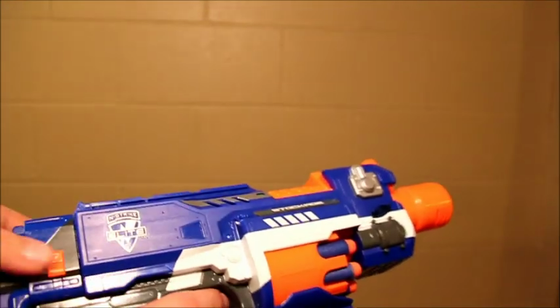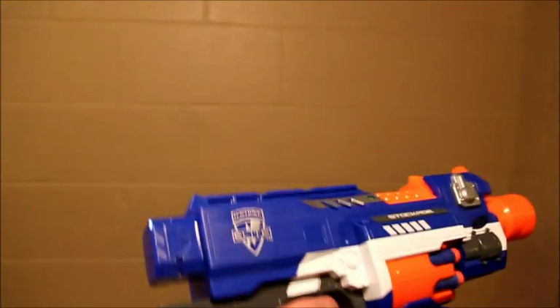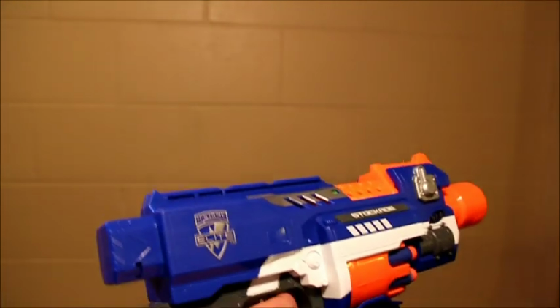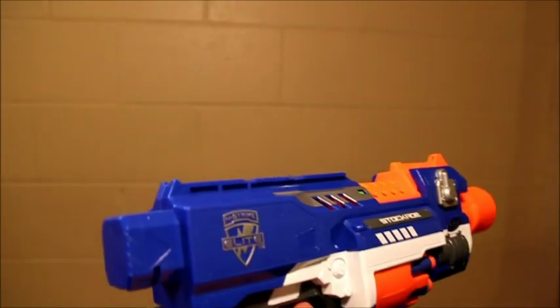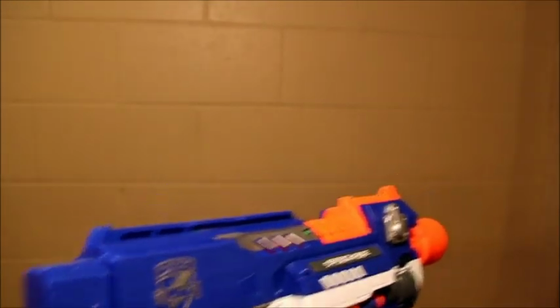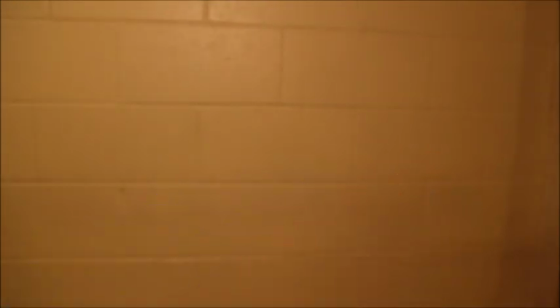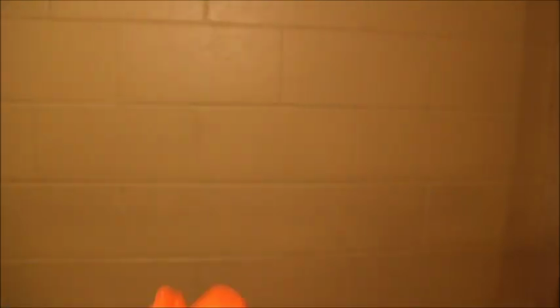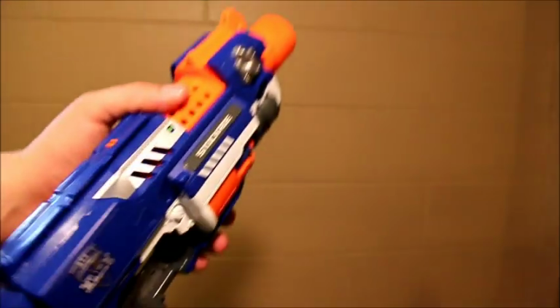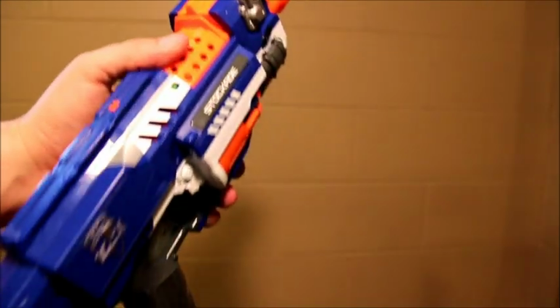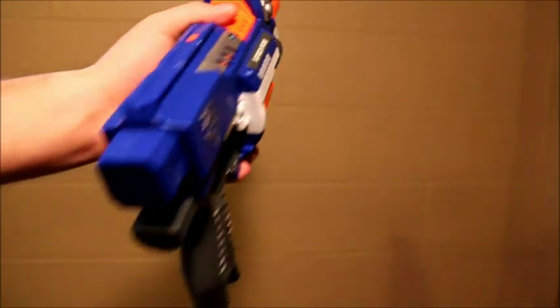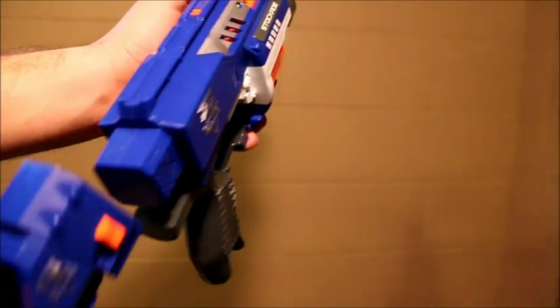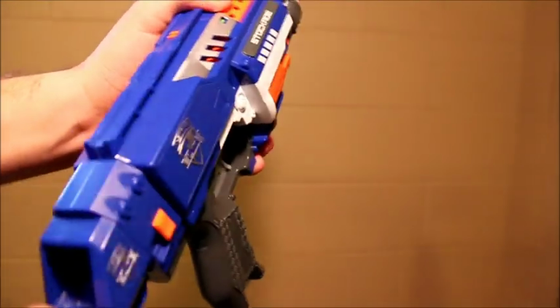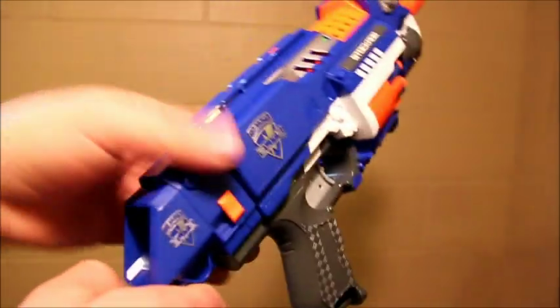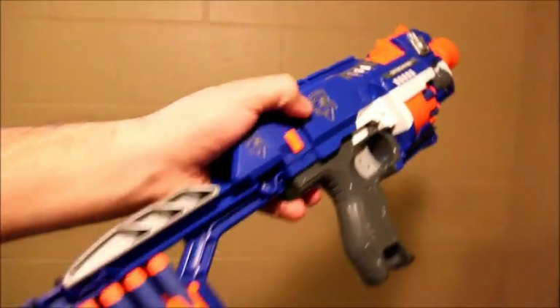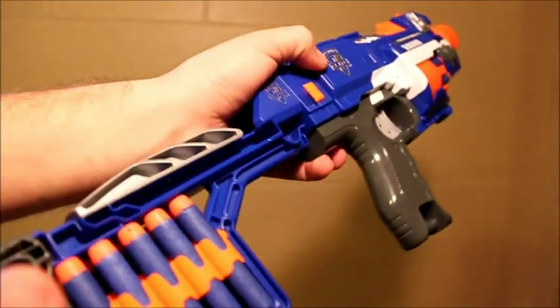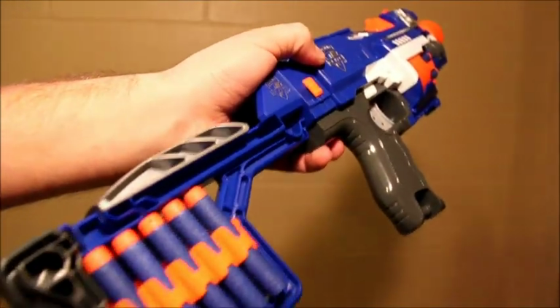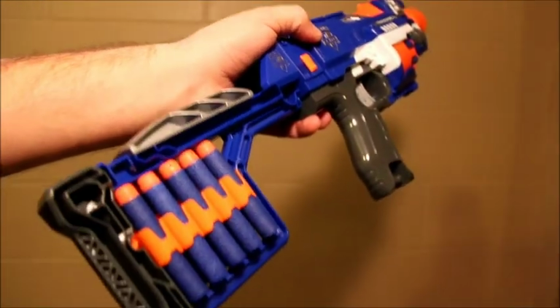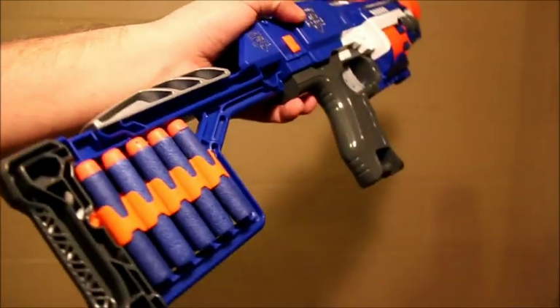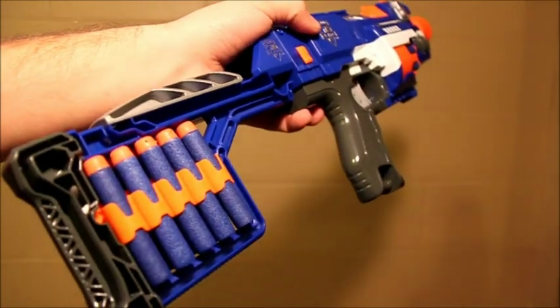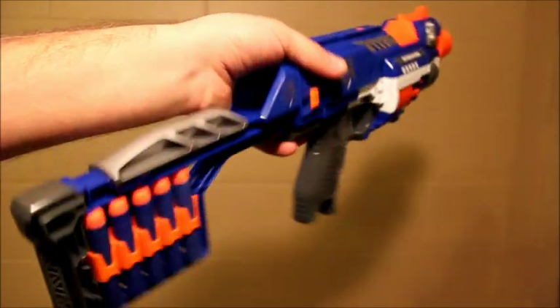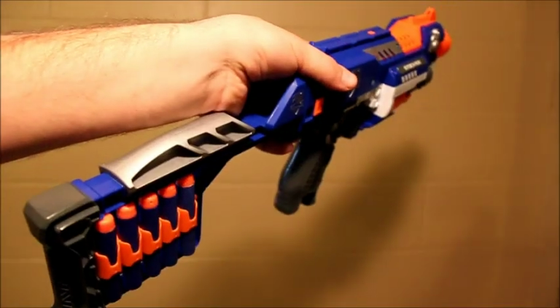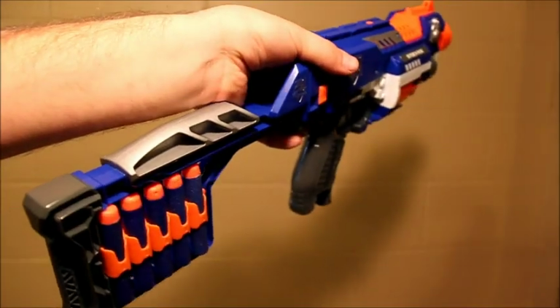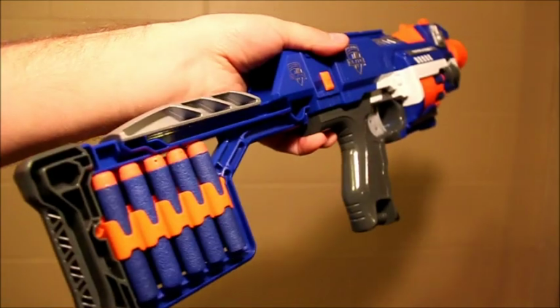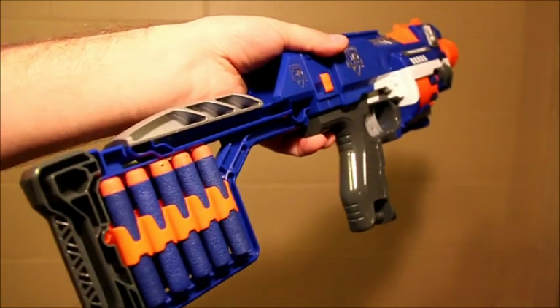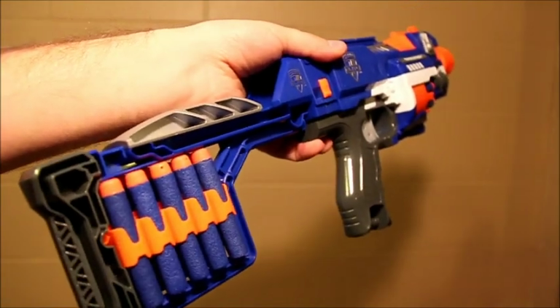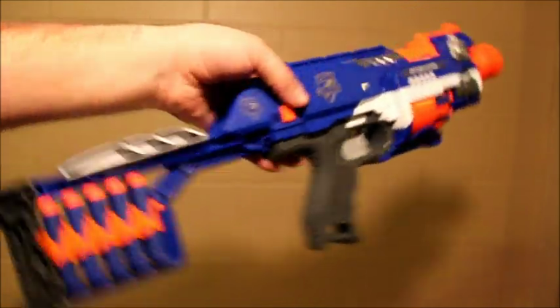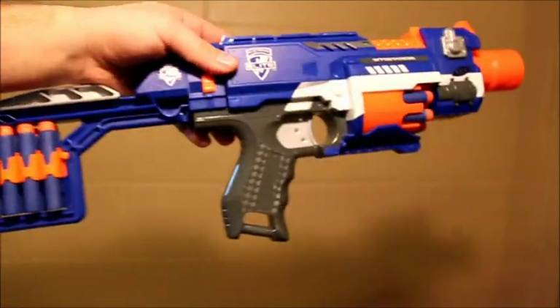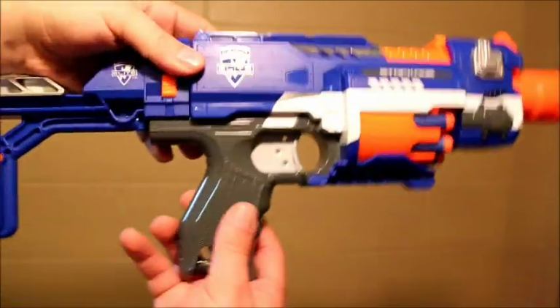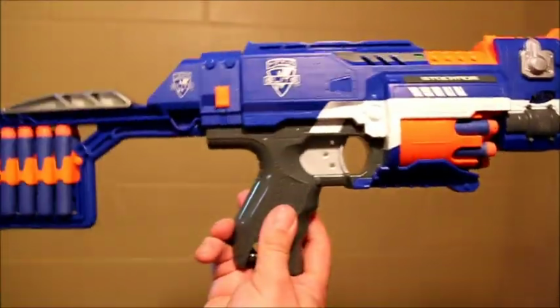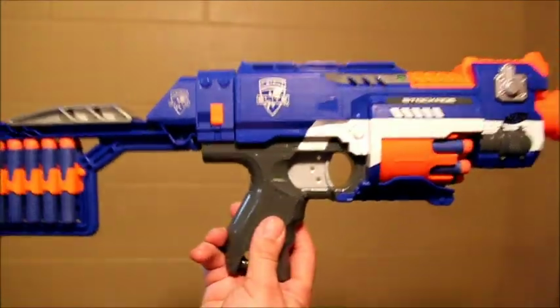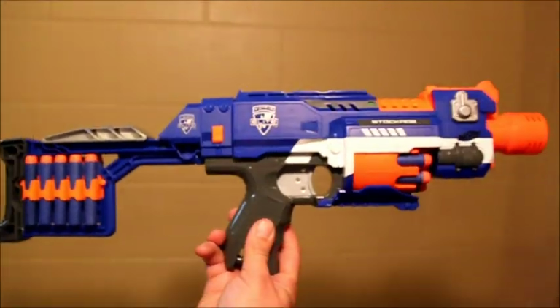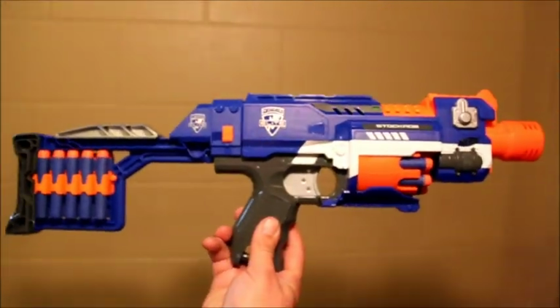It's a decent blaster and it gets good performance, but I really think the strength in this is this stock. This is, quite honestly, quickly becoming my favorite stock to use right now. So that is the N-Strike Elite Stockade.